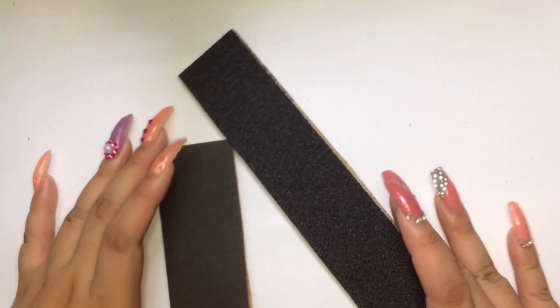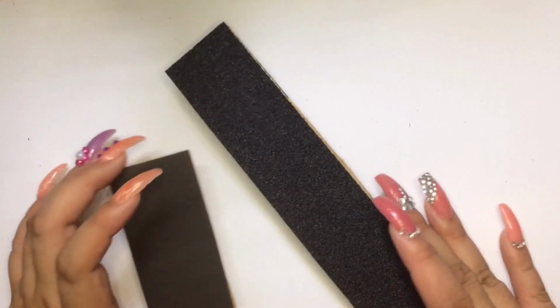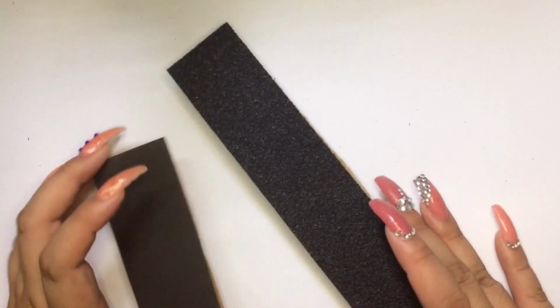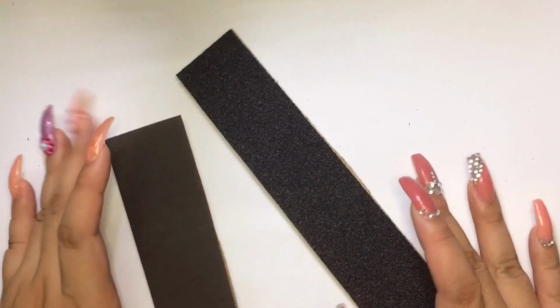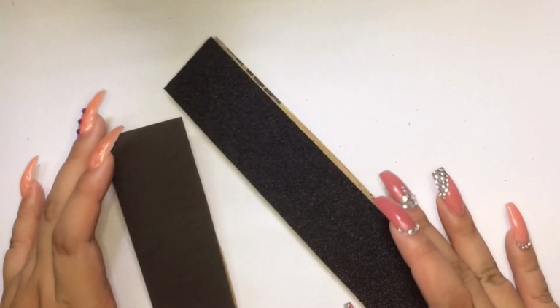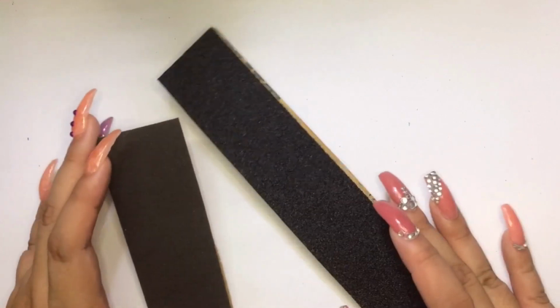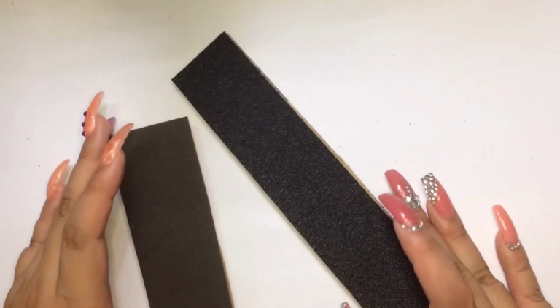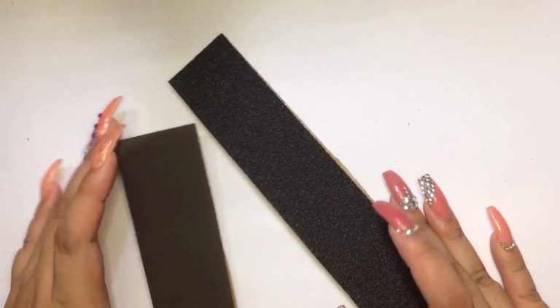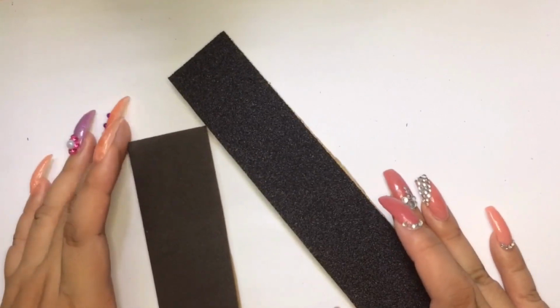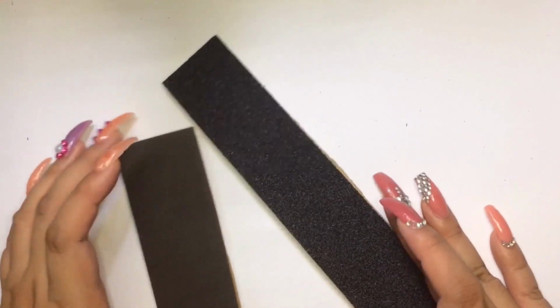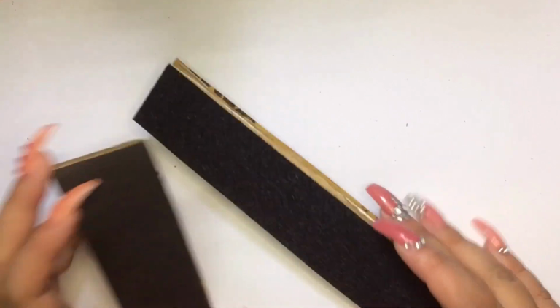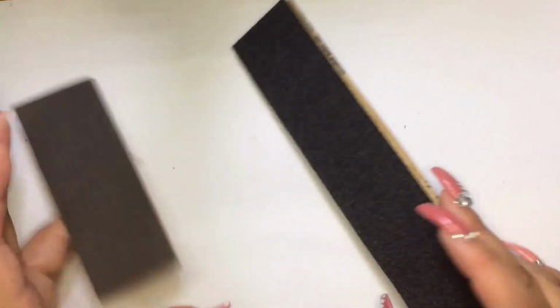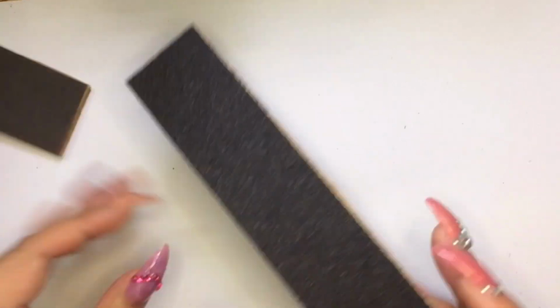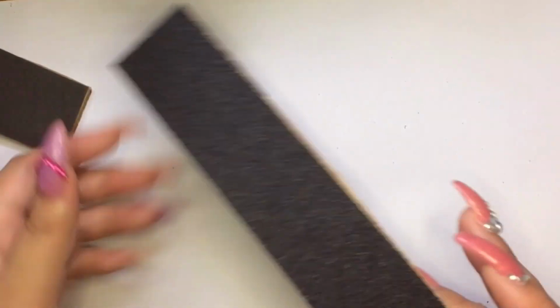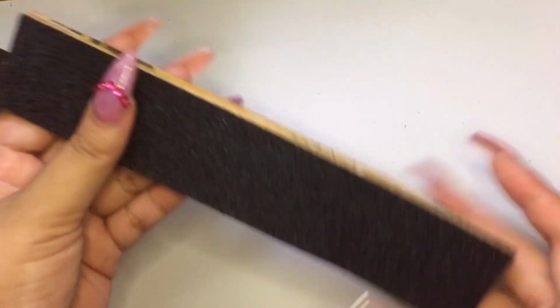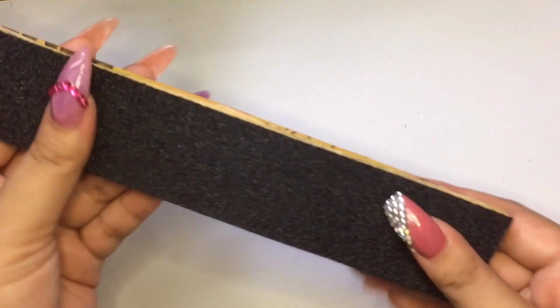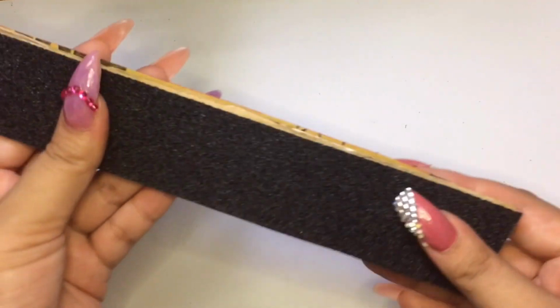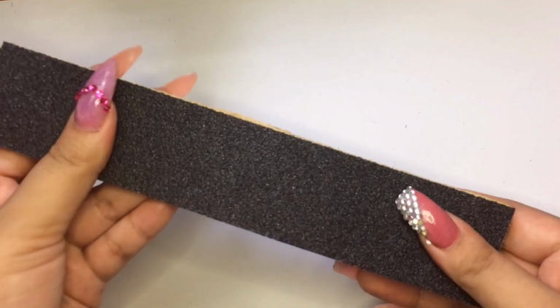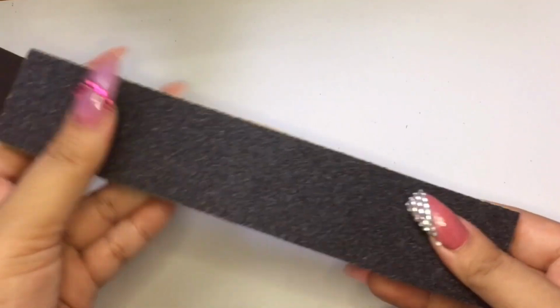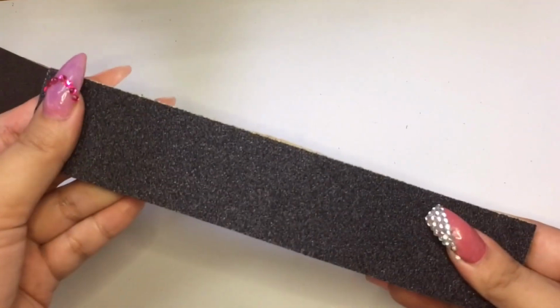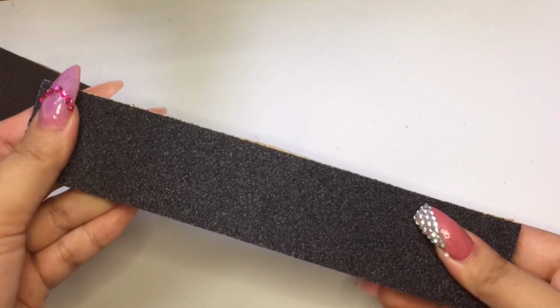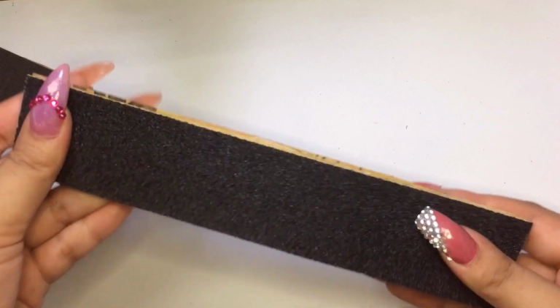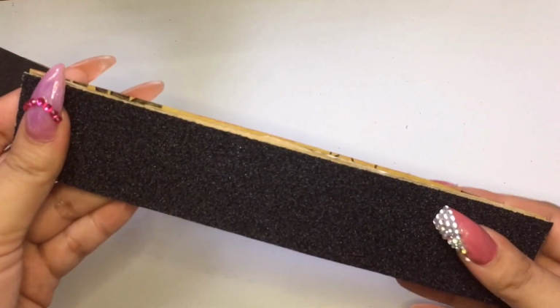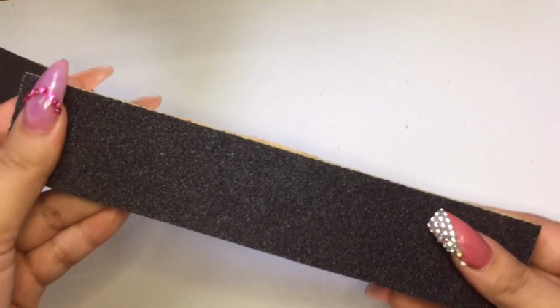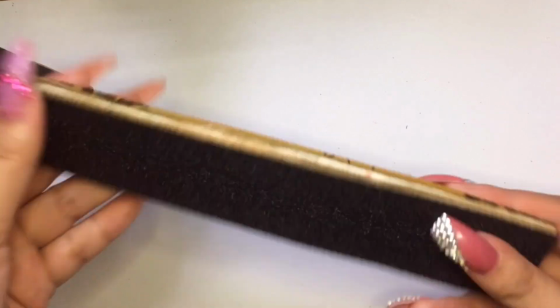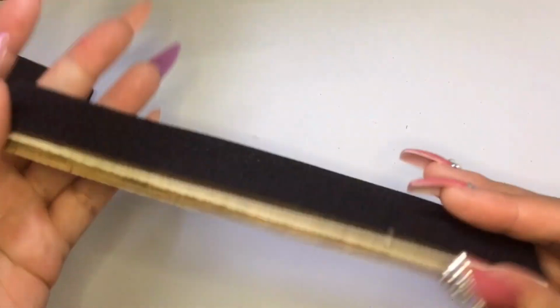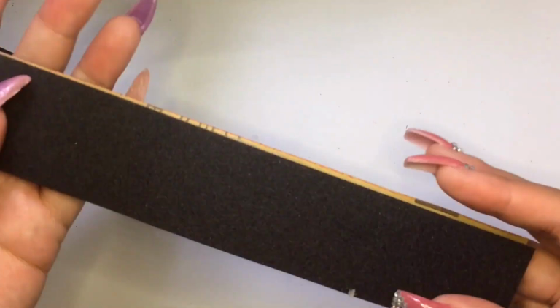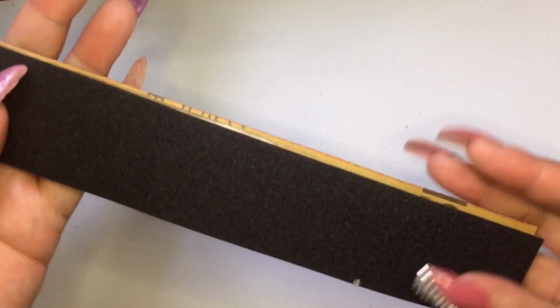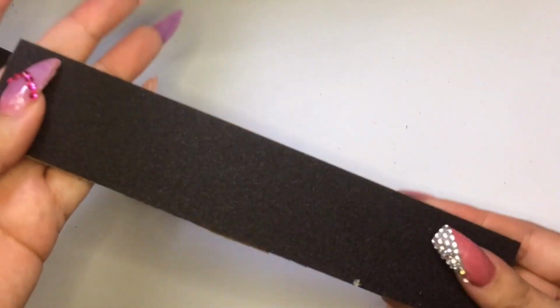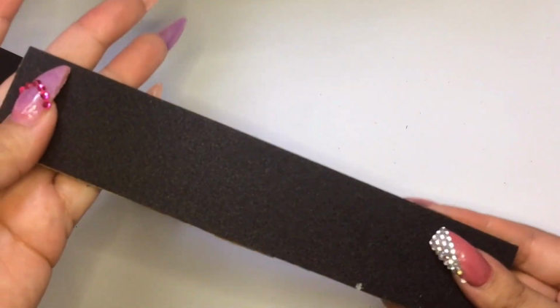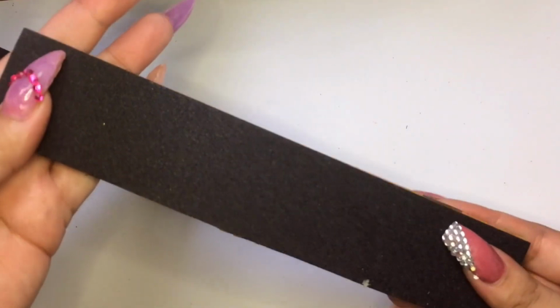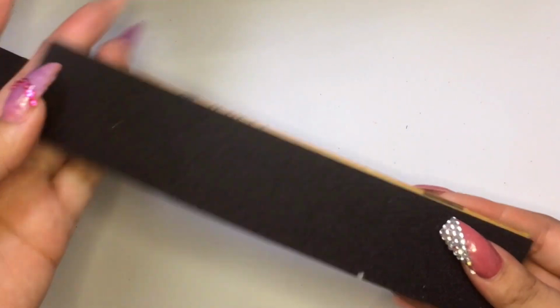I will be using these nail files on my next video where I will show you how I remove my pol gel. I had people requesting that I show it, so stay tuned for that.